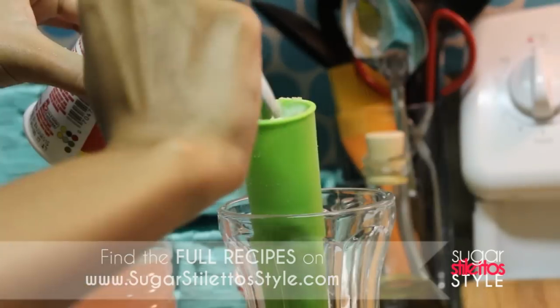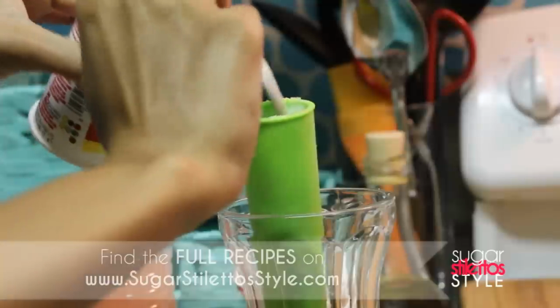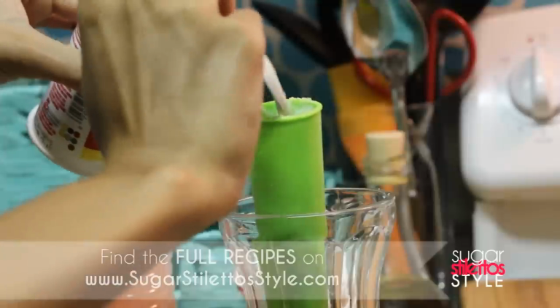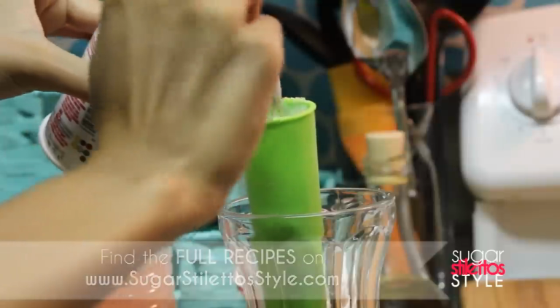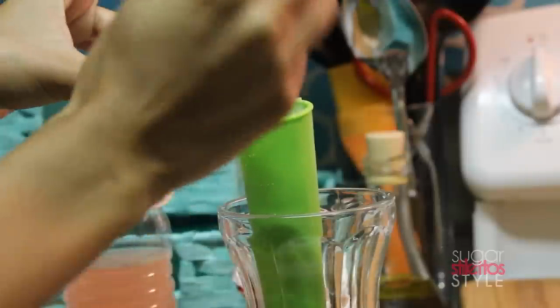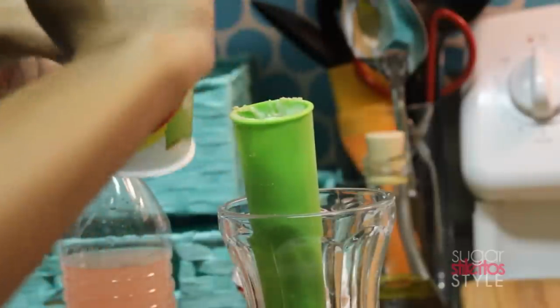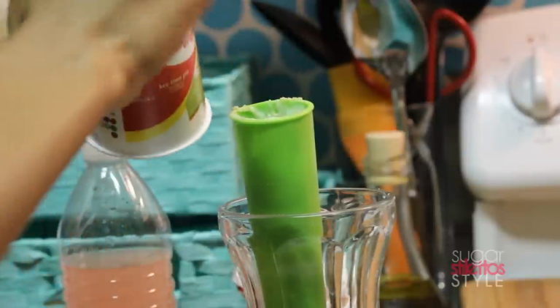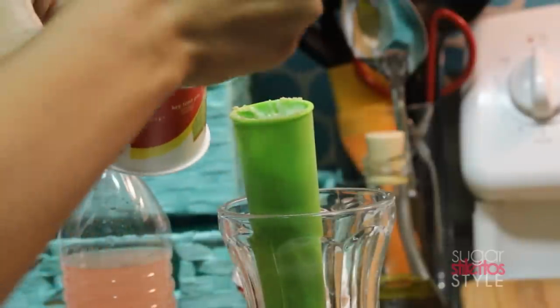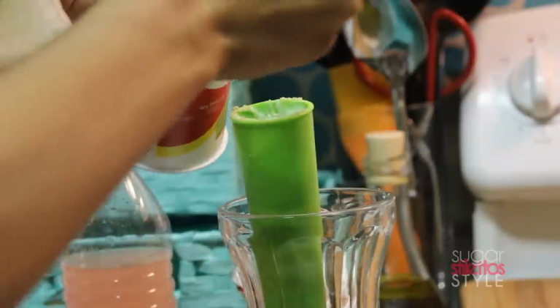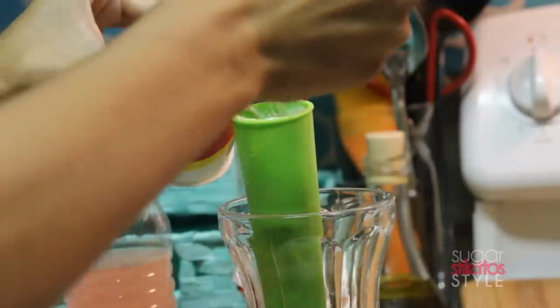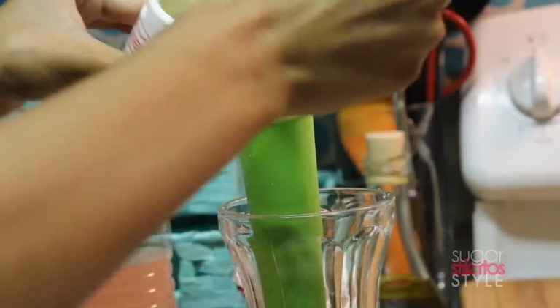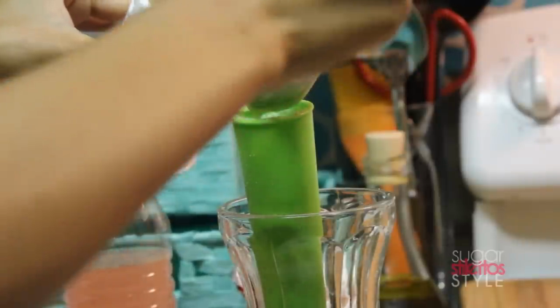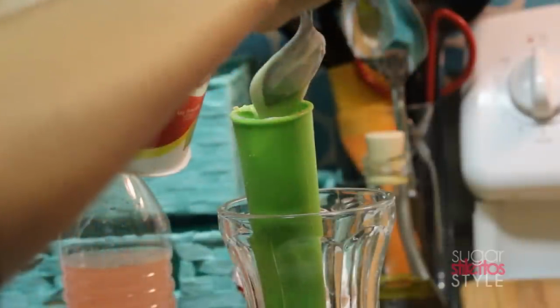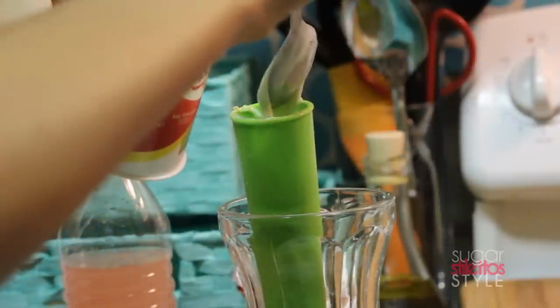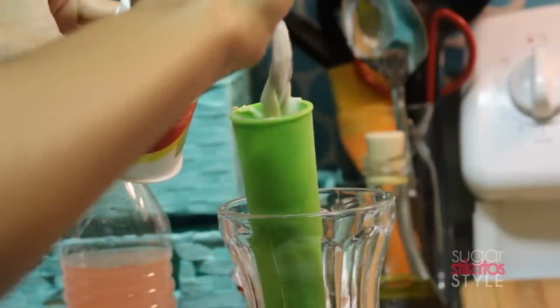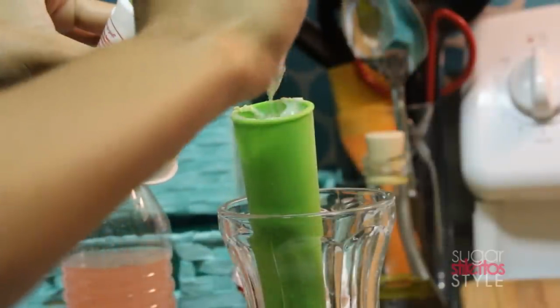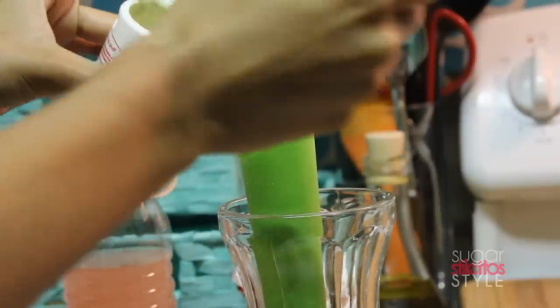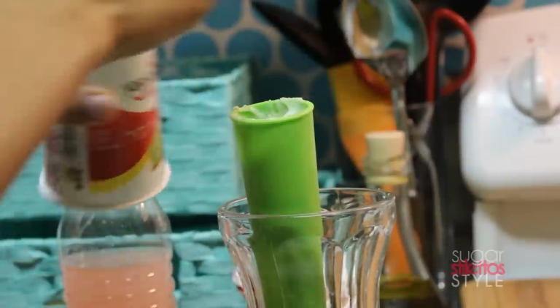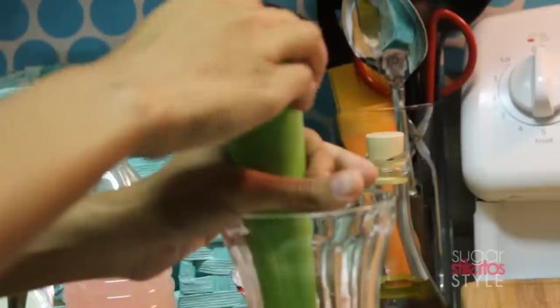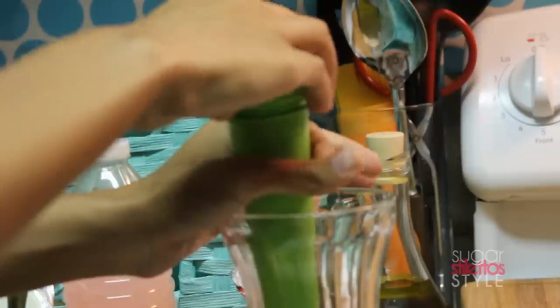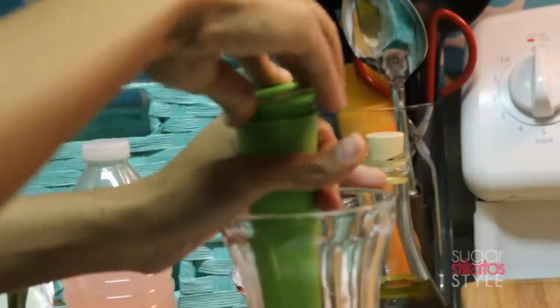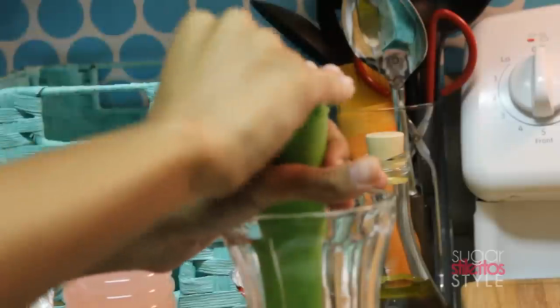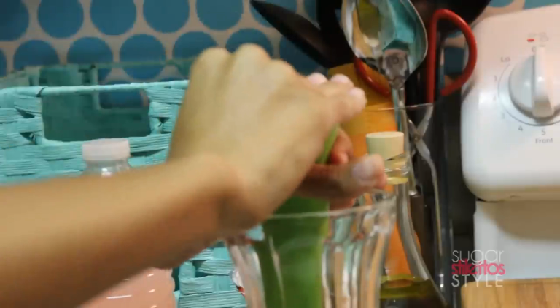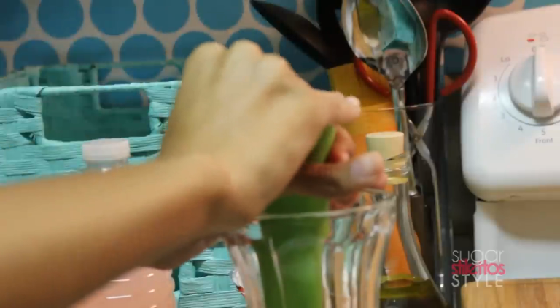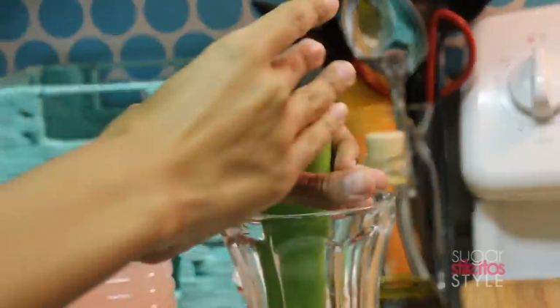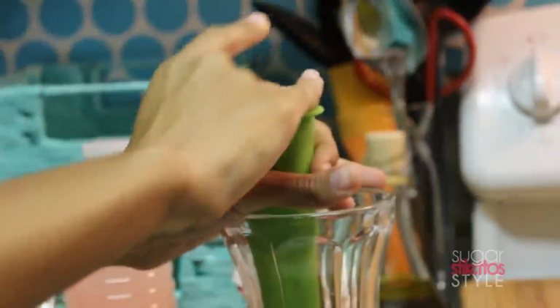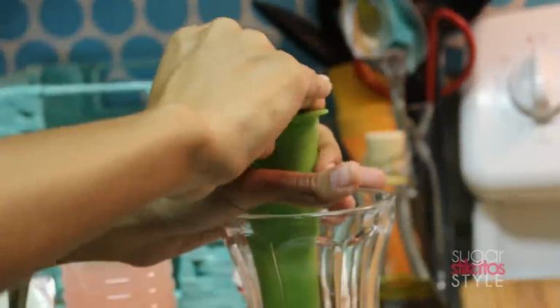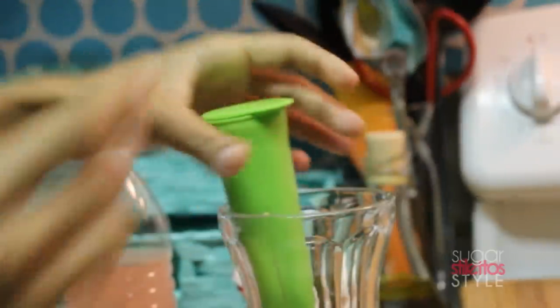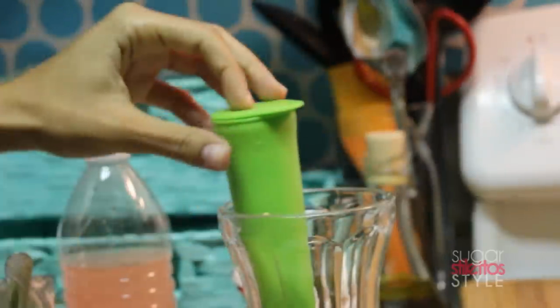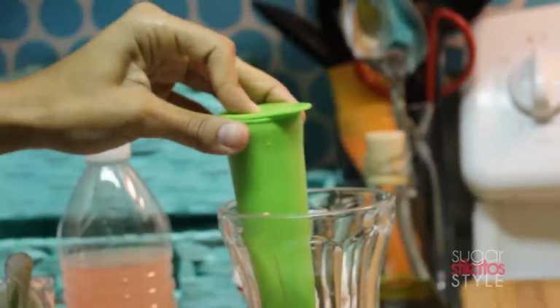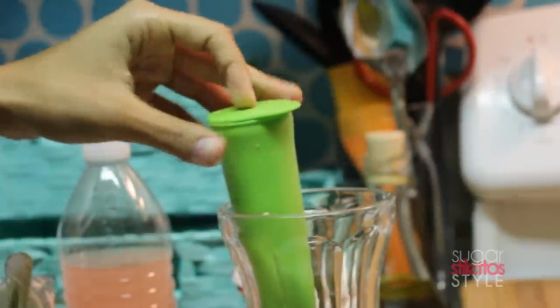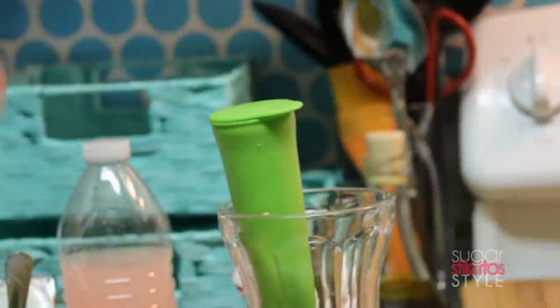You want to fill the mold up so that there's about an inch of space left at the top so that it does have room to expand. Once you get done, pop the top on it, put it in the freezer, and it'll end up looking like this.